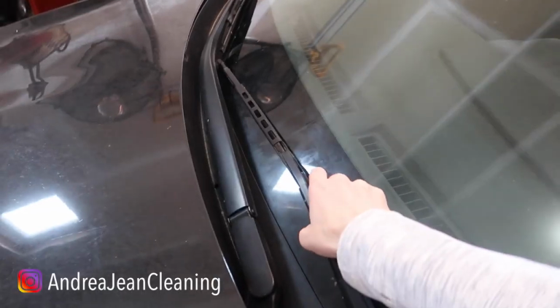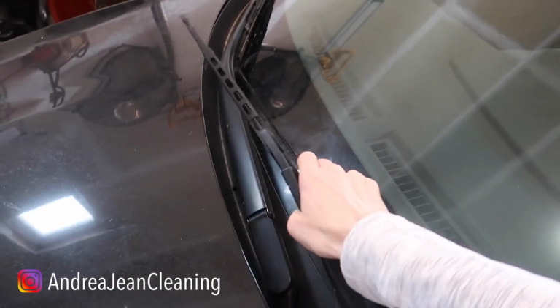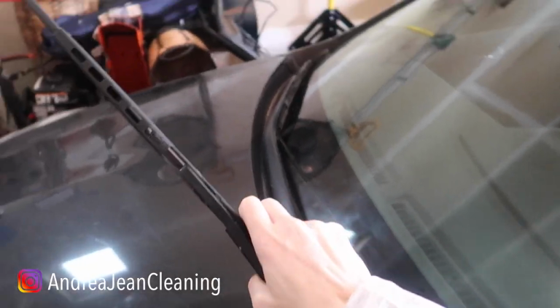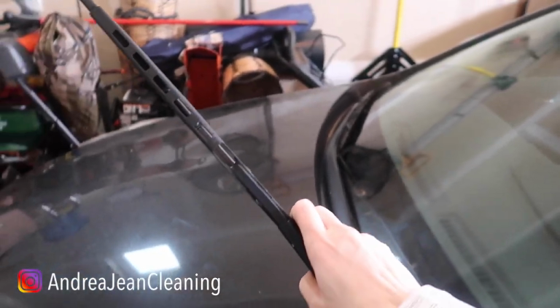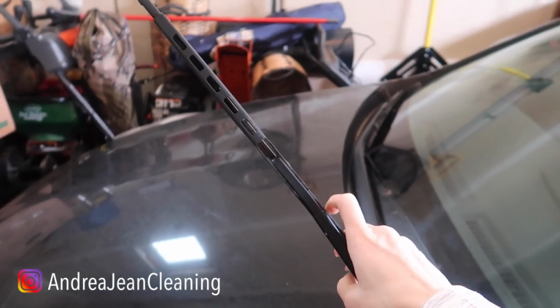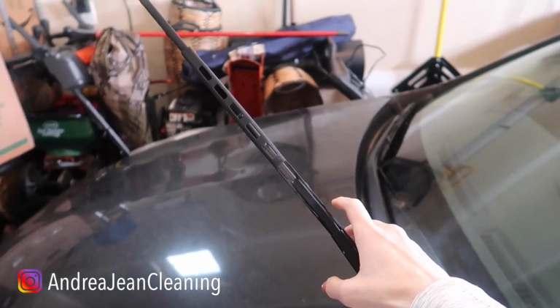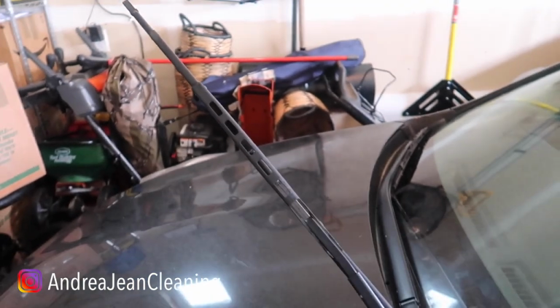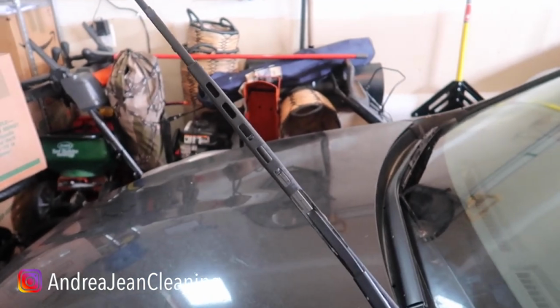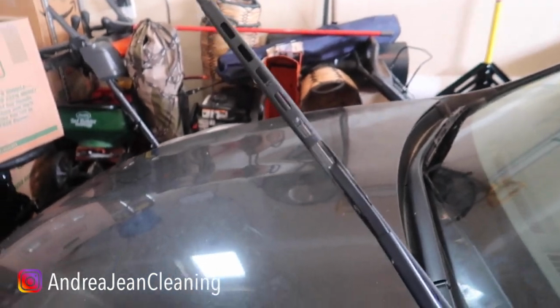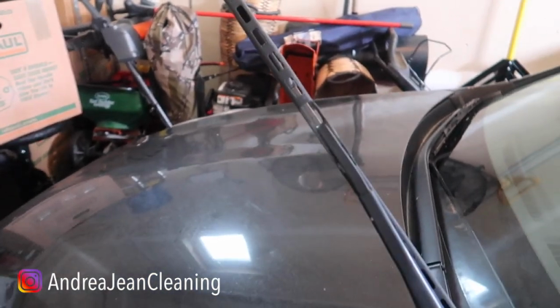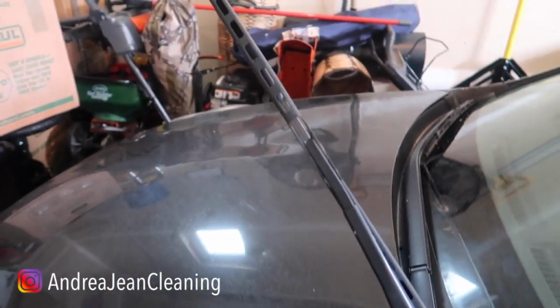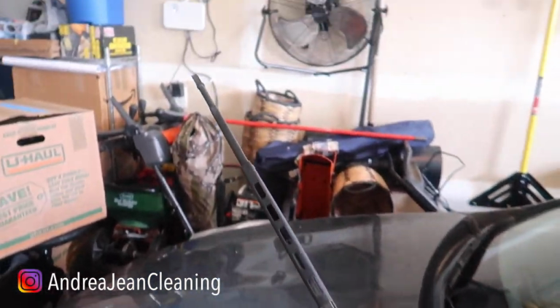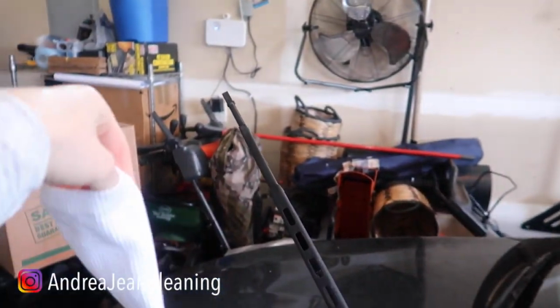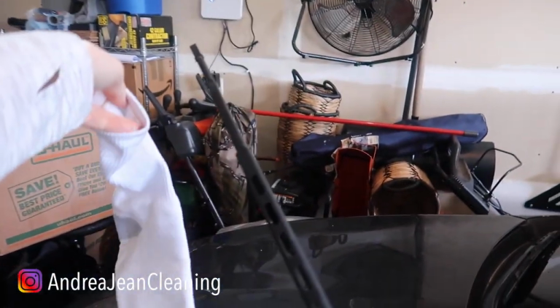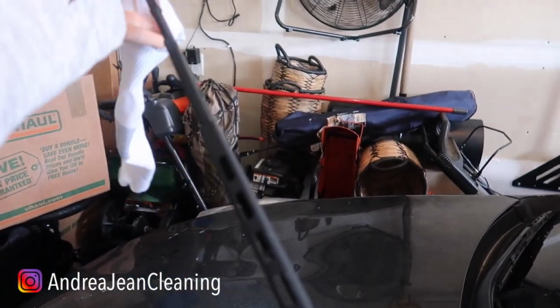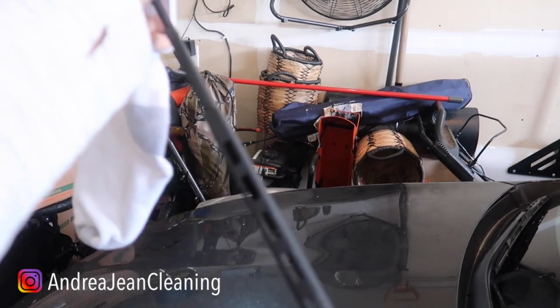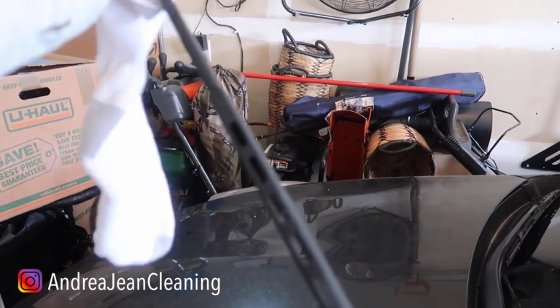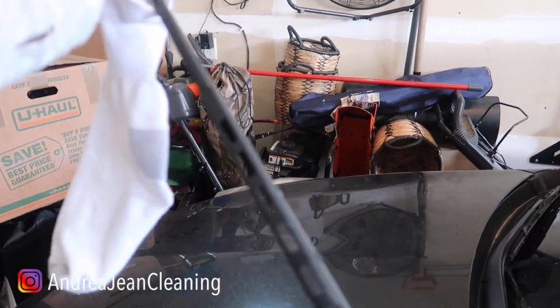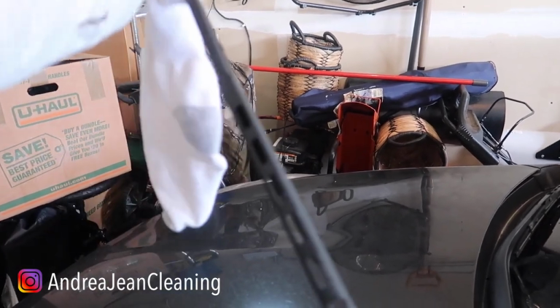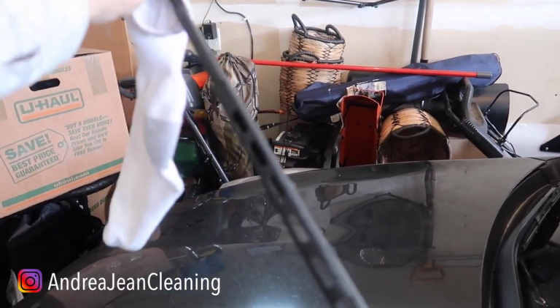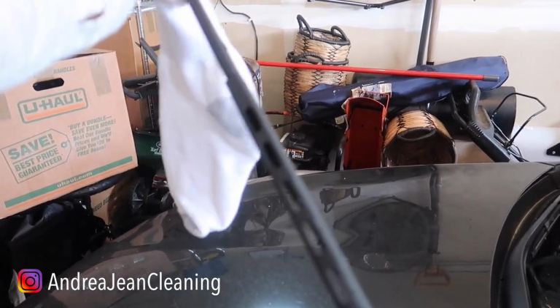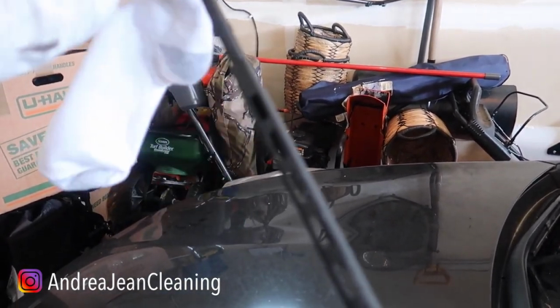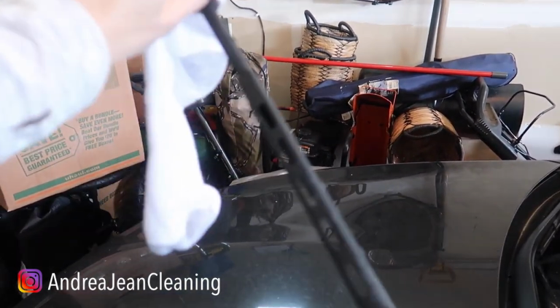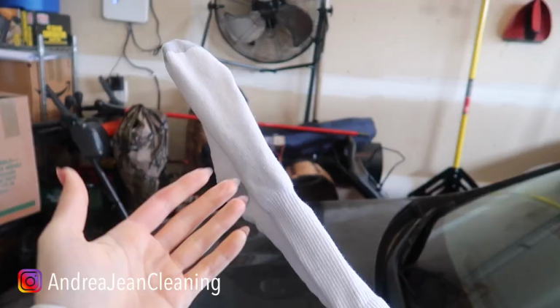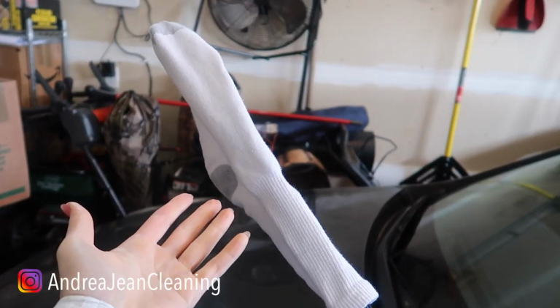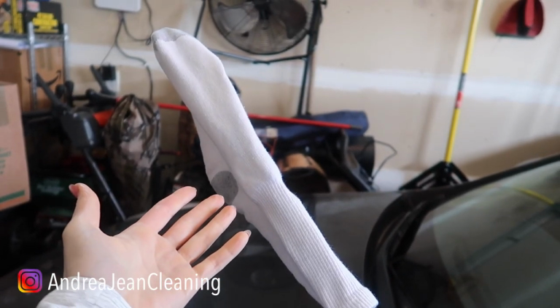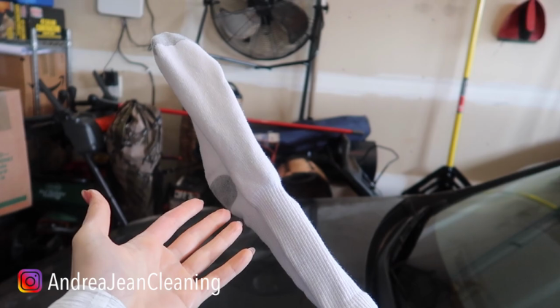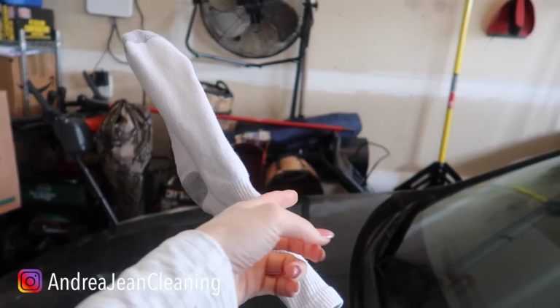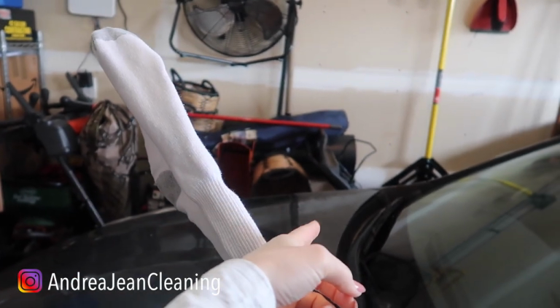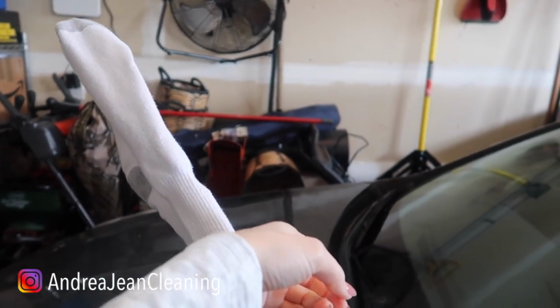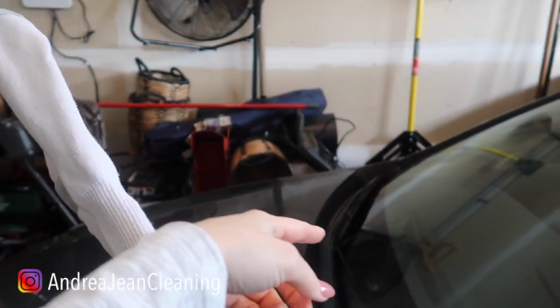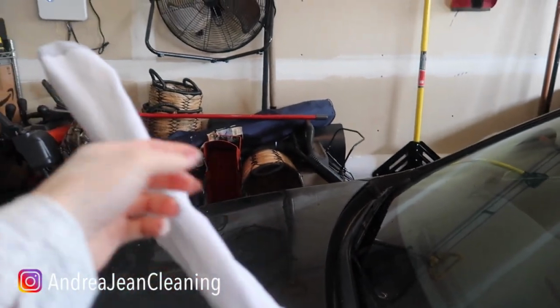You're going to lift up your windshield wiper because it is cold and it's rainy and you want to be where you need to be. You are going to slip your sock right over your windshield wiper, just like so, and you're going to do it with your other one as well.